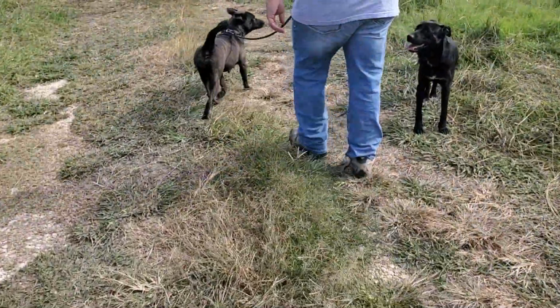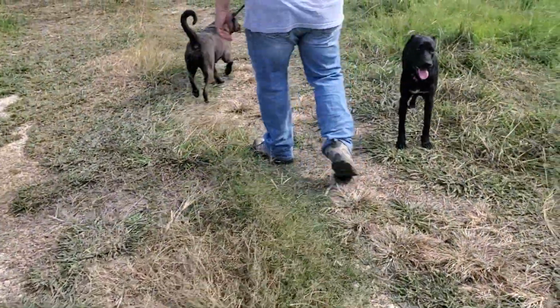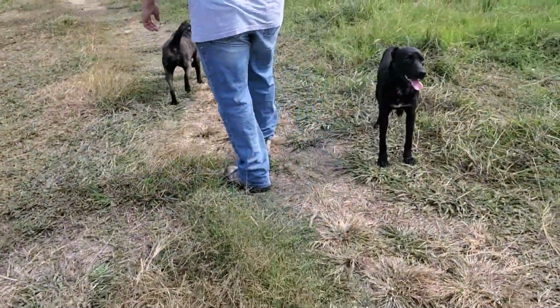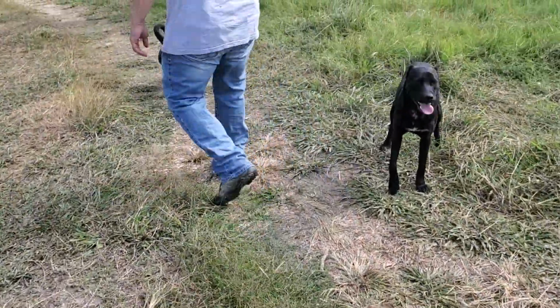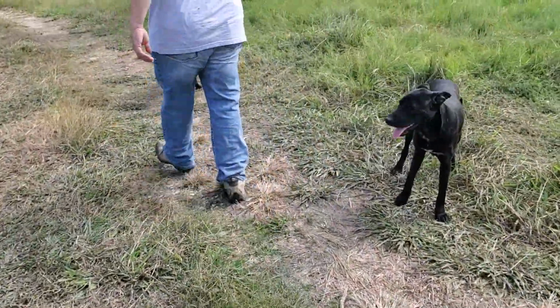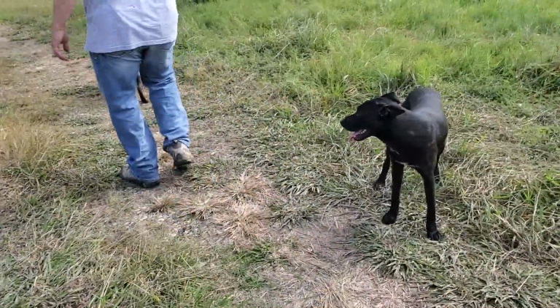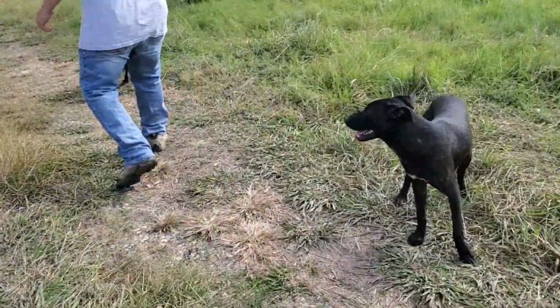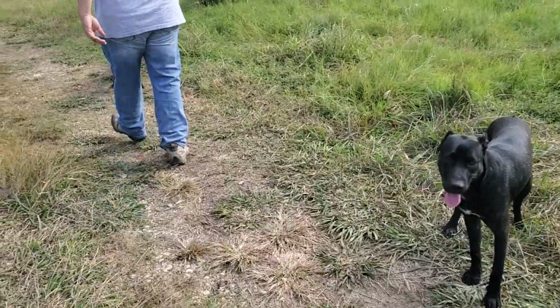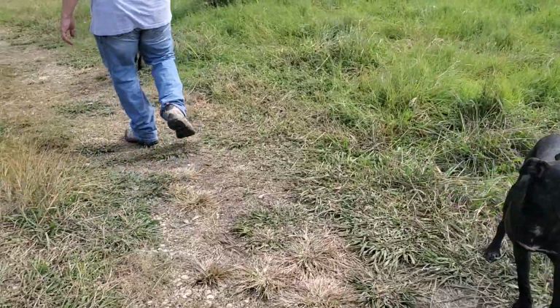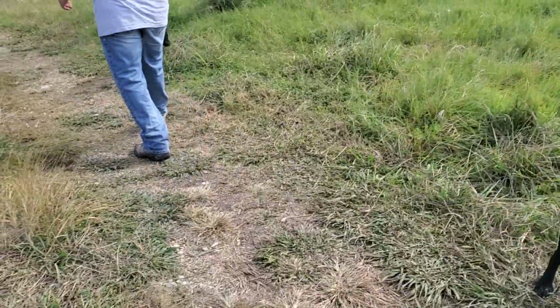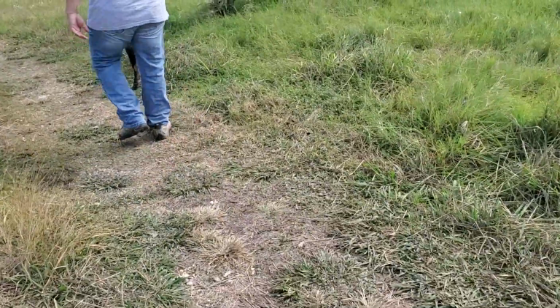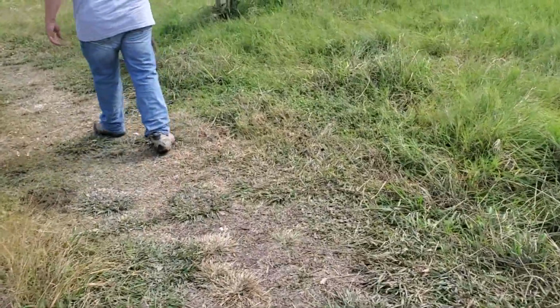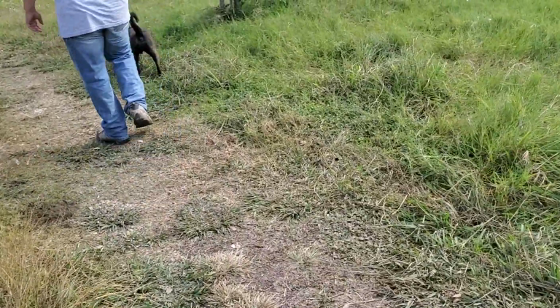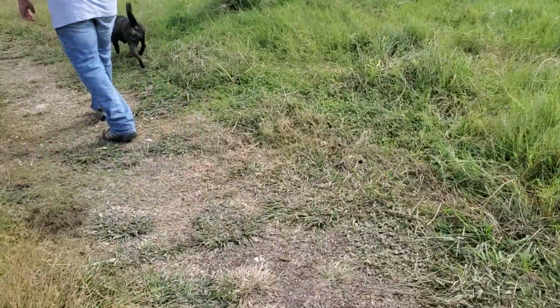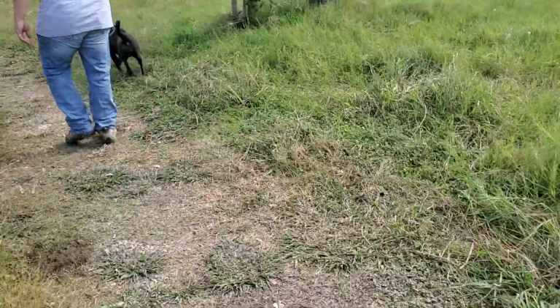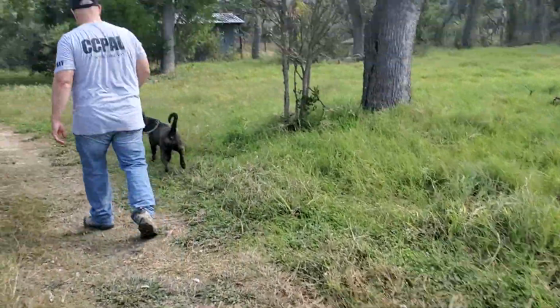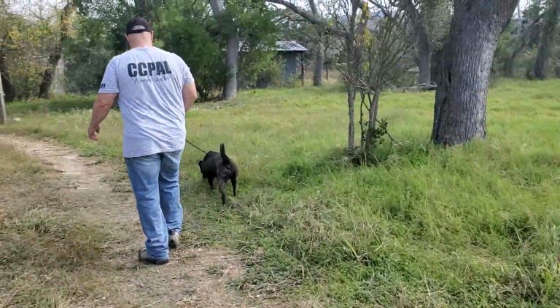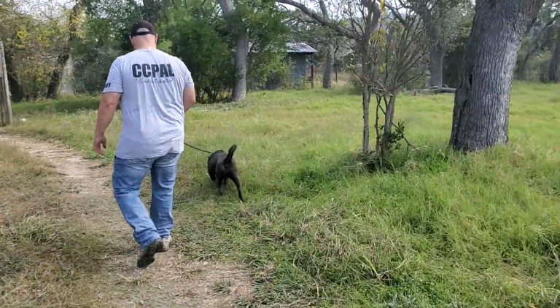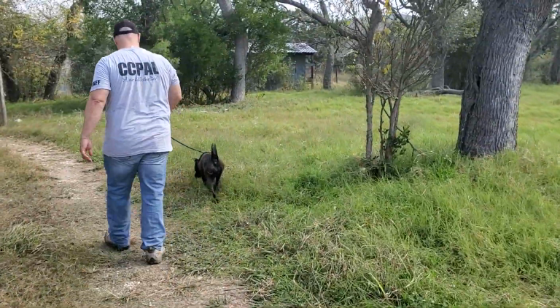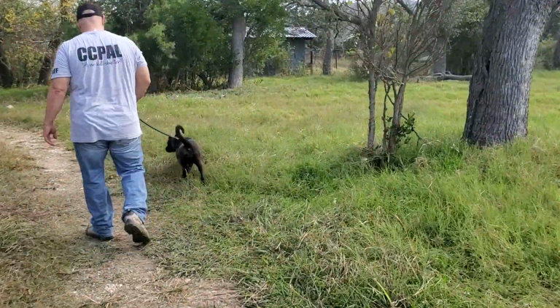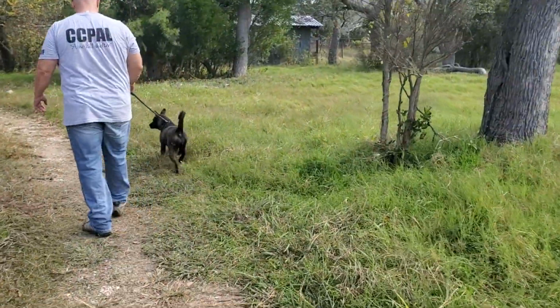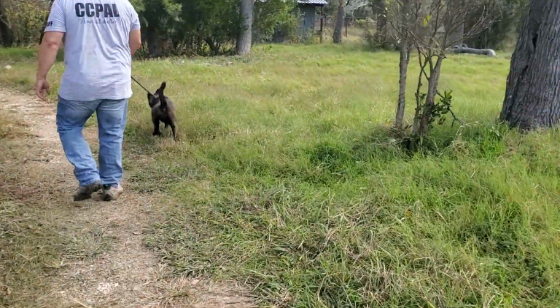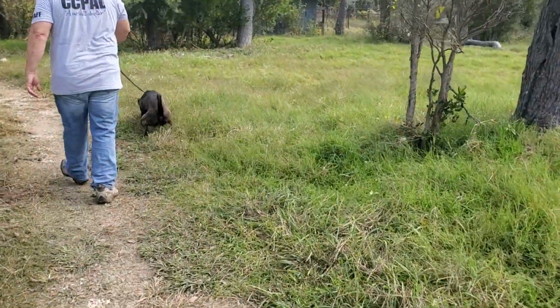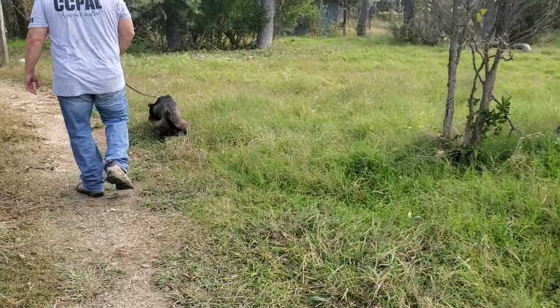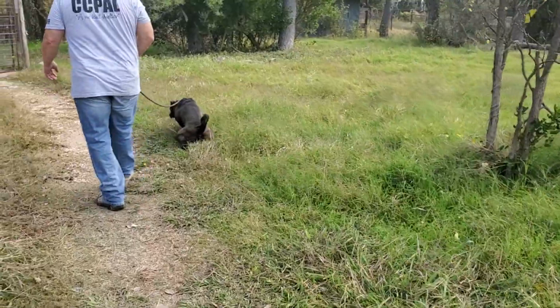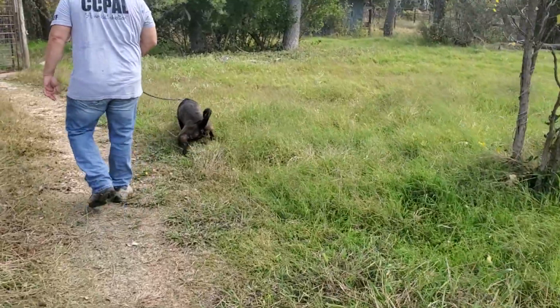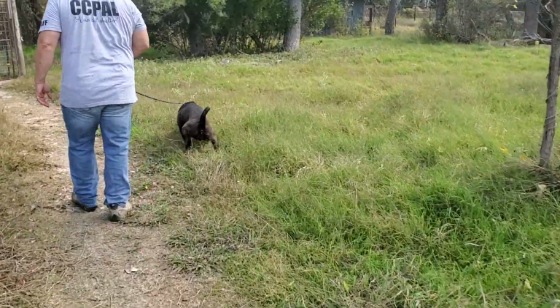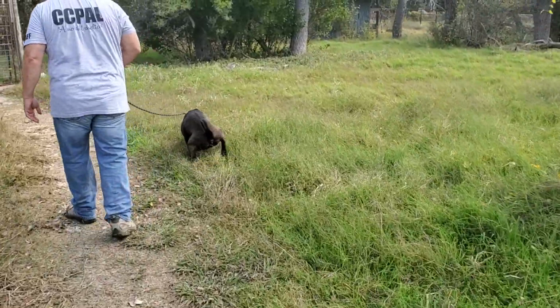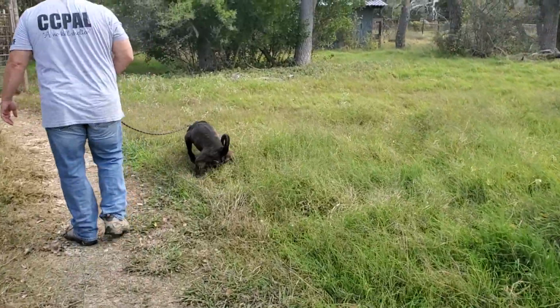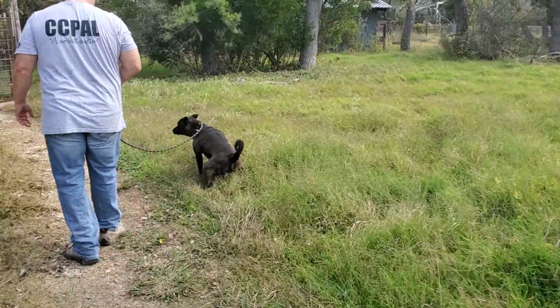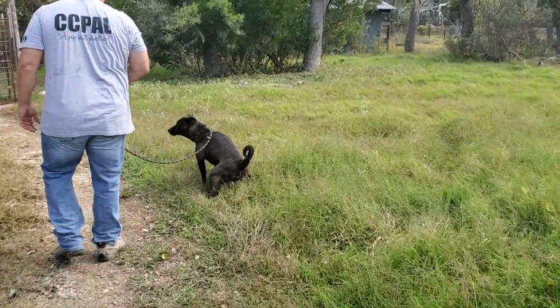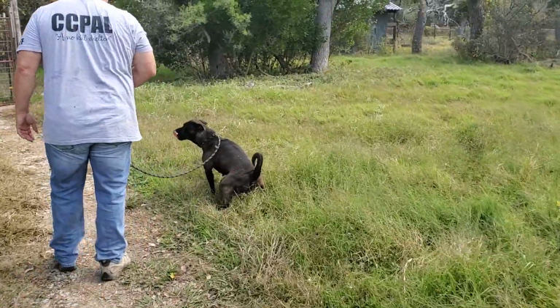She is kennel trained. She has been with other dogs and done fine, so she can also be an only dog. She's also walk-trained.